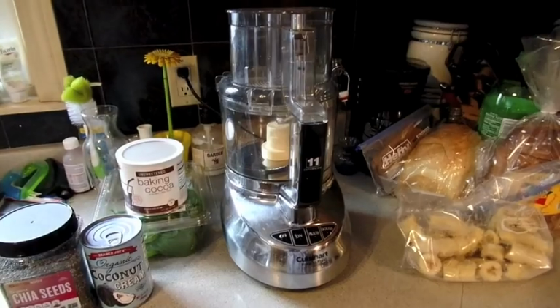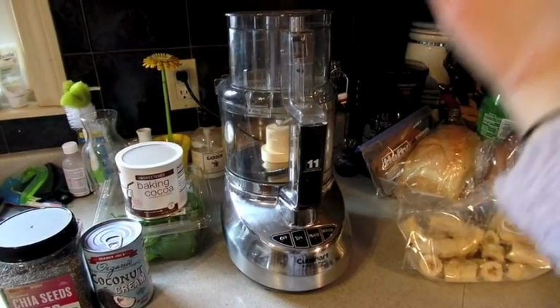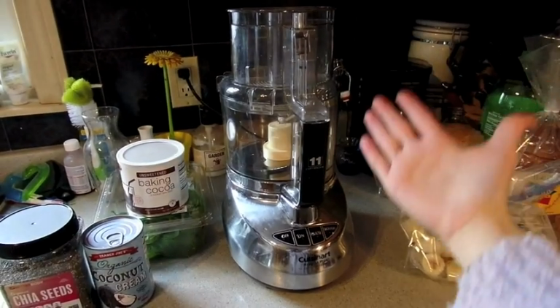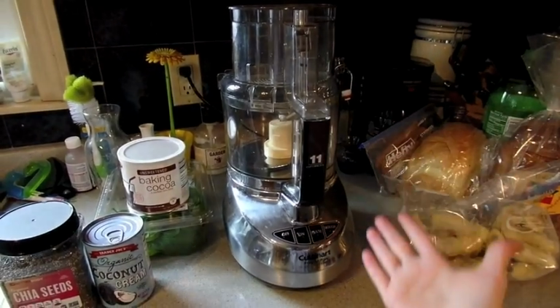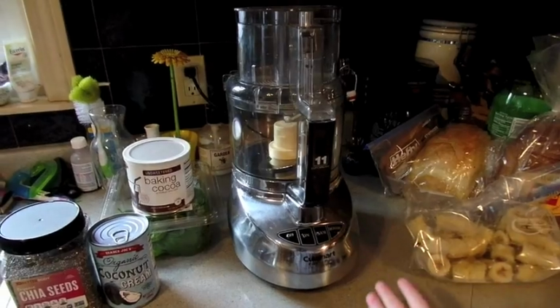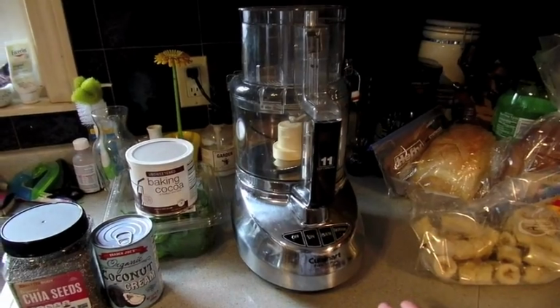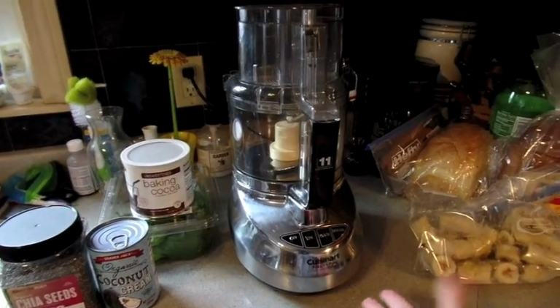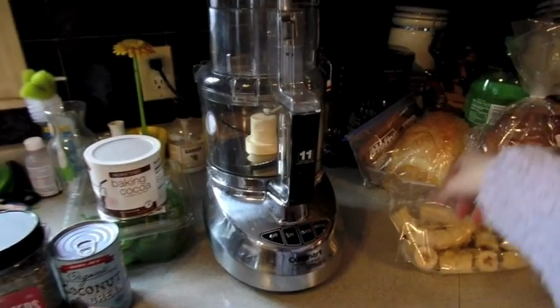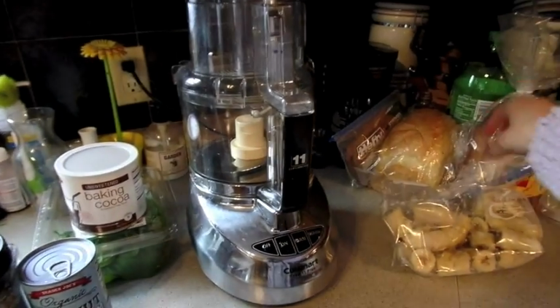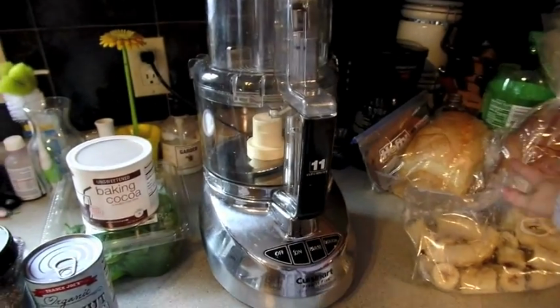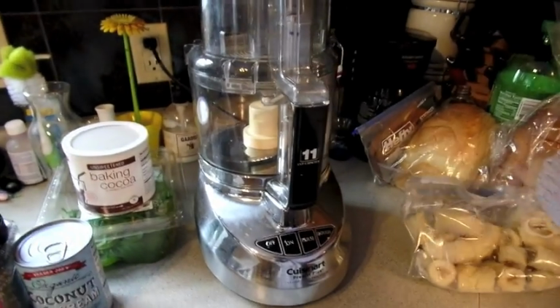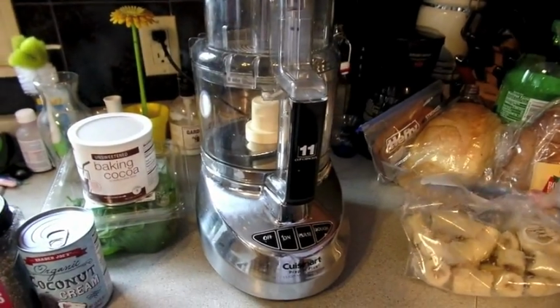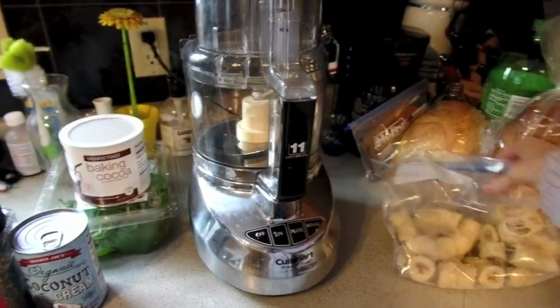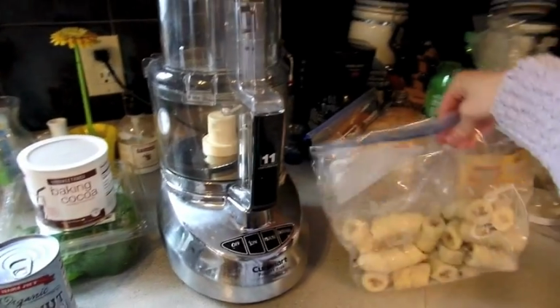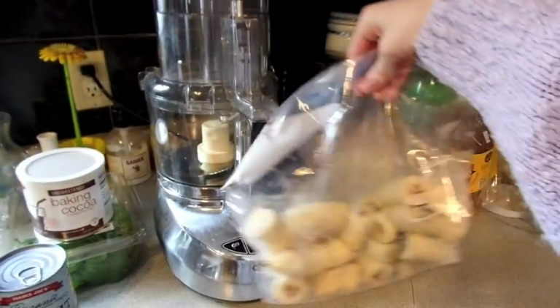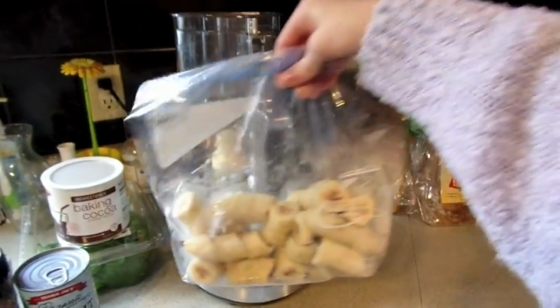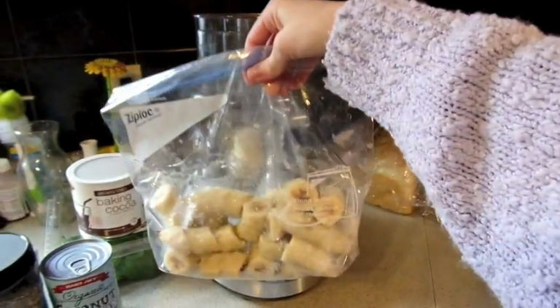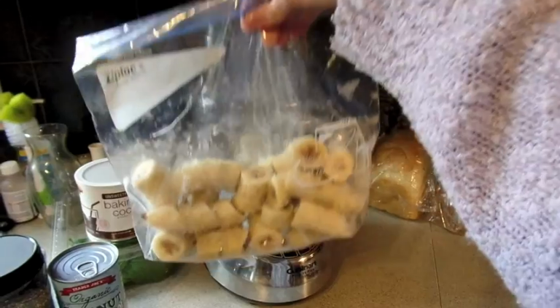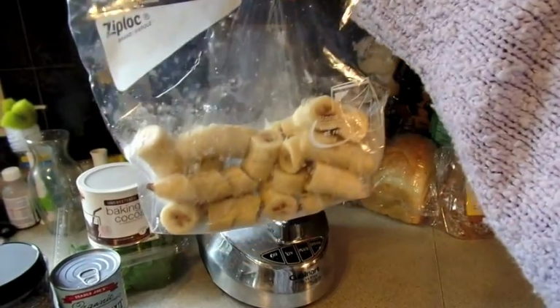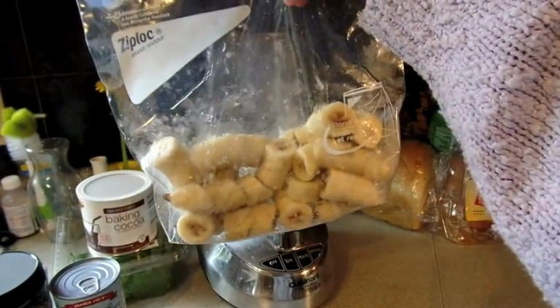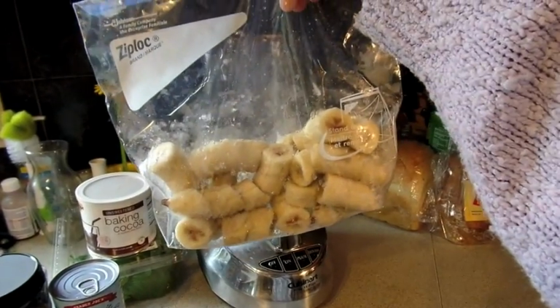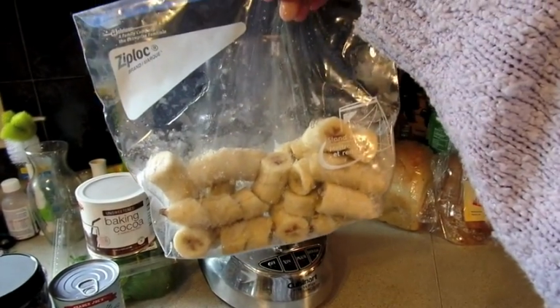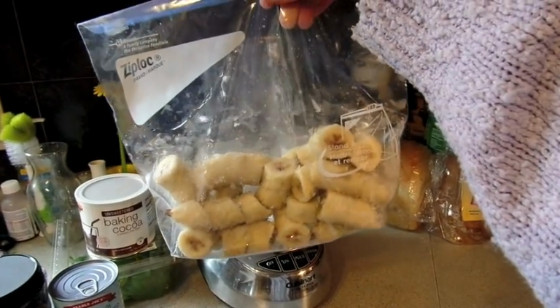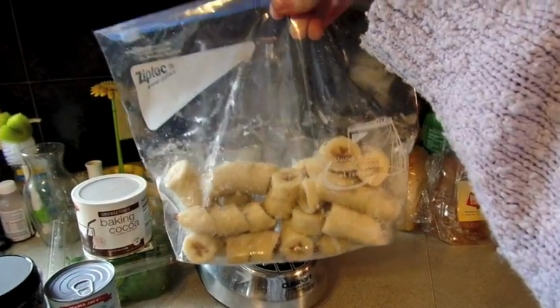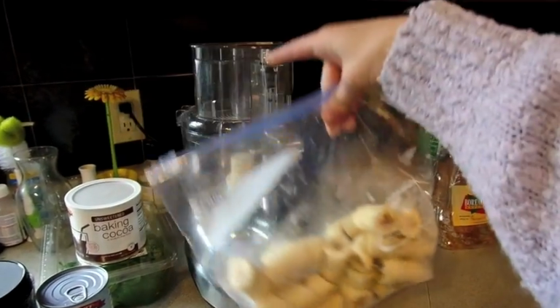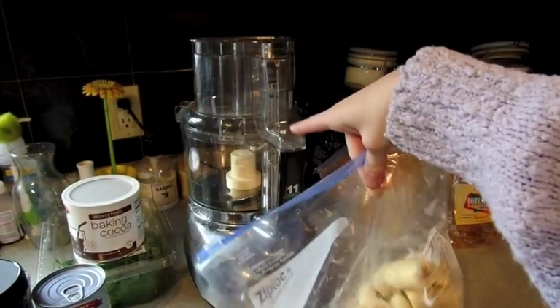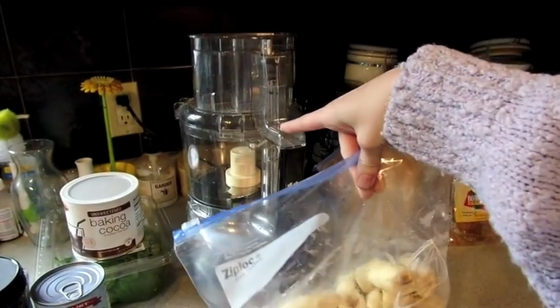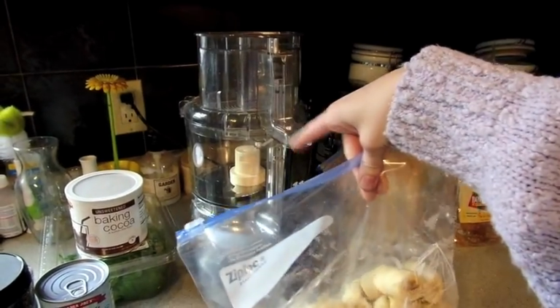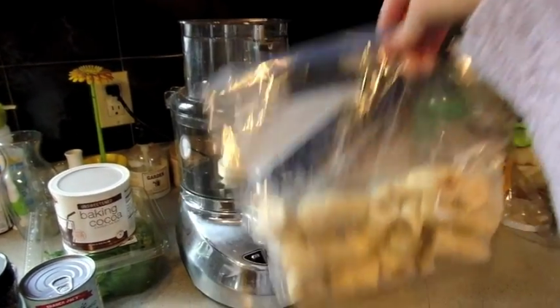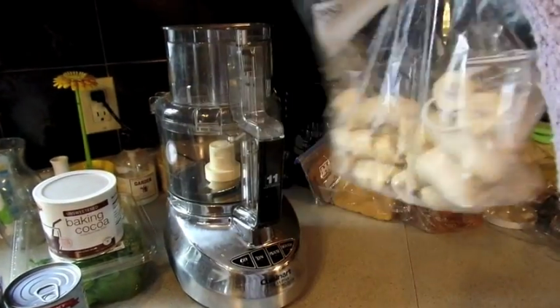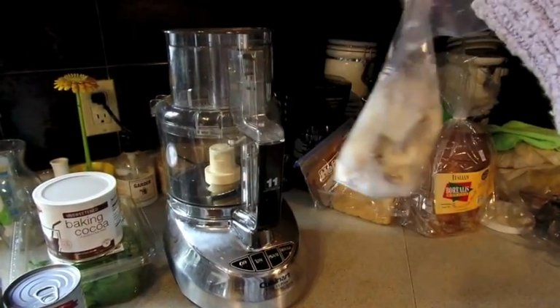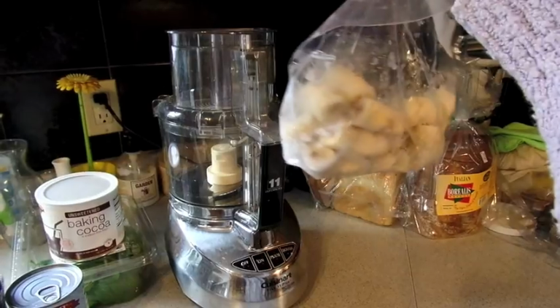I have my lovely food processor on my counter, and the most important ingredient right here — I froze five bananas and cut them up before I froze them to make it easier, so I can just plunk them in there. So first I'm just going to add these.